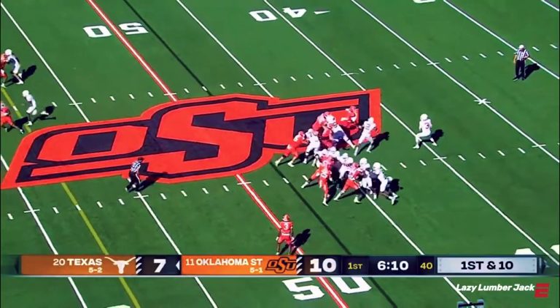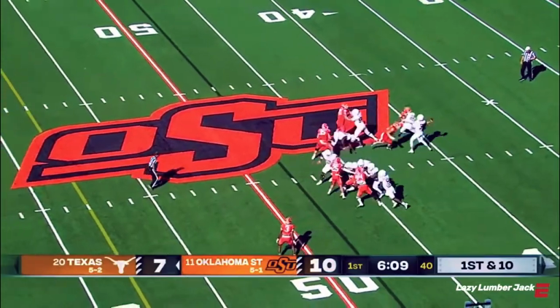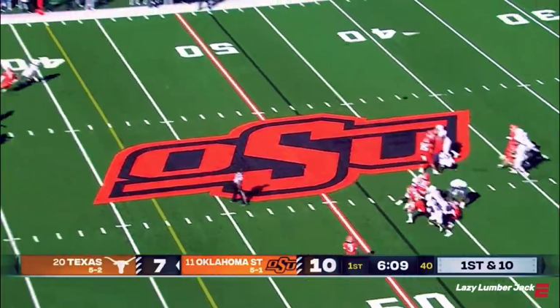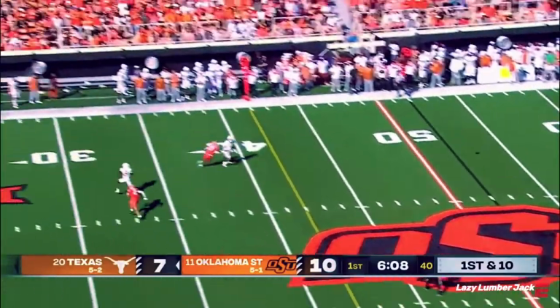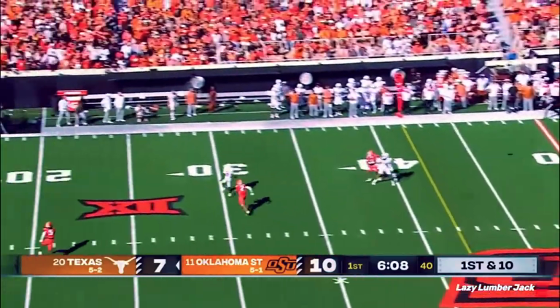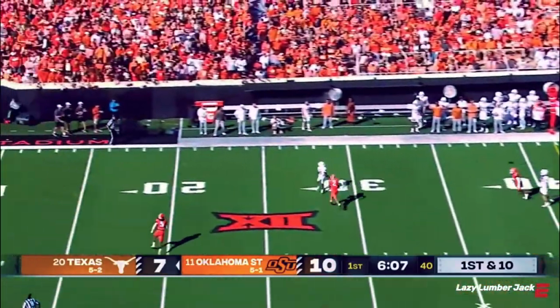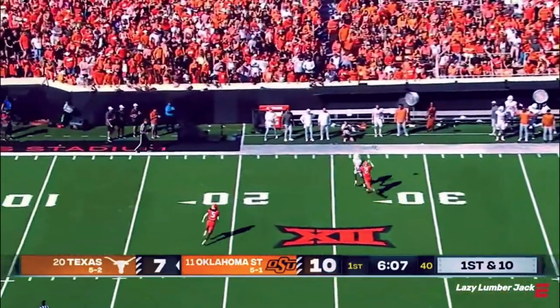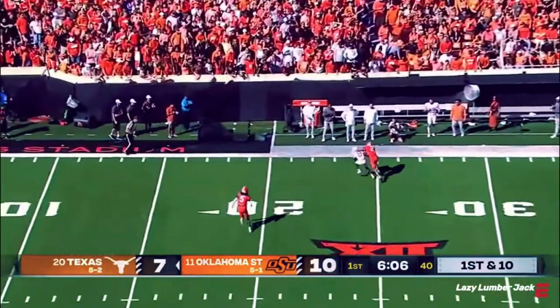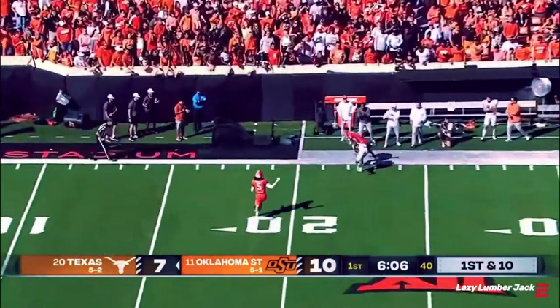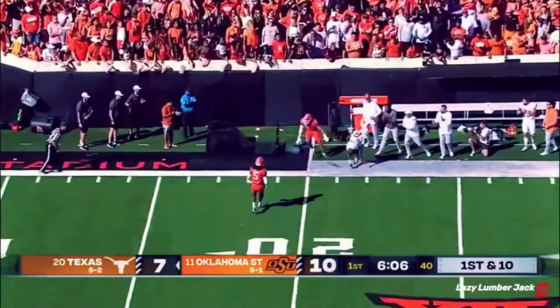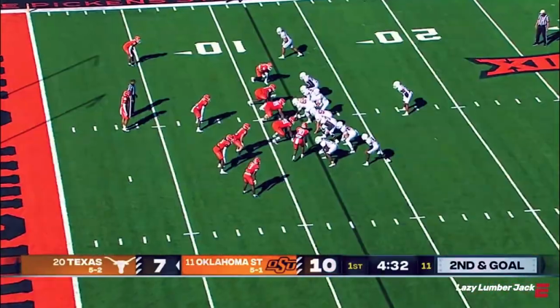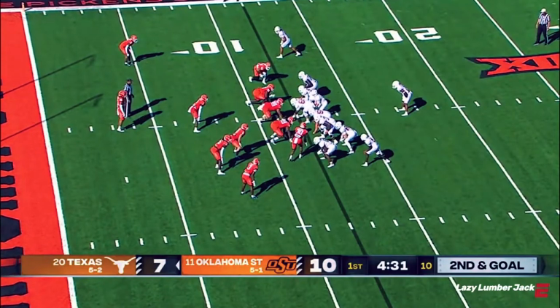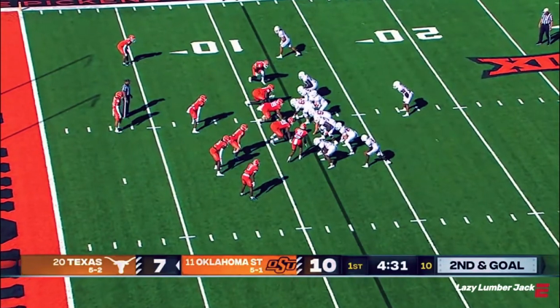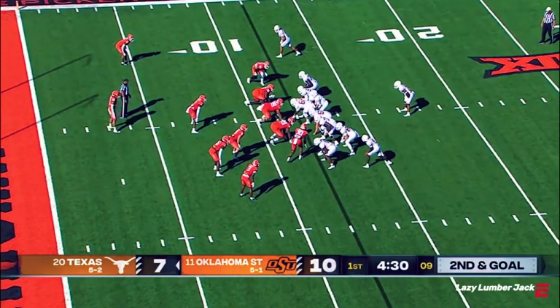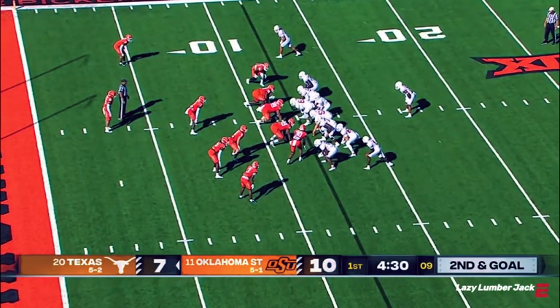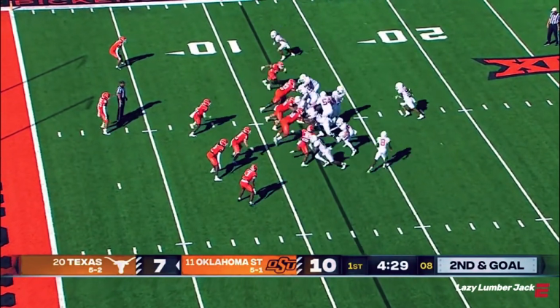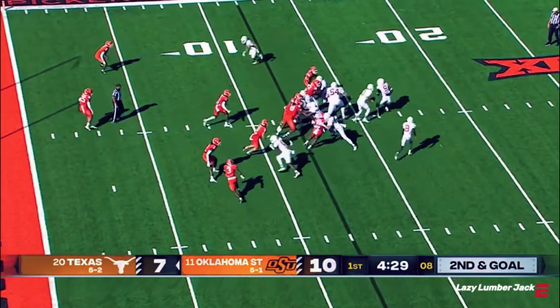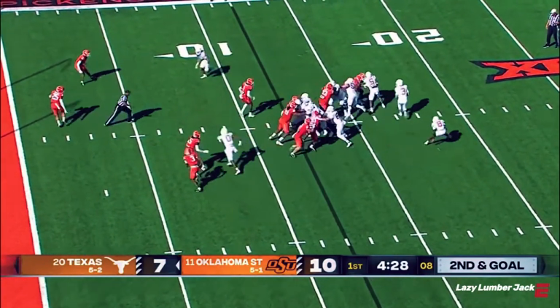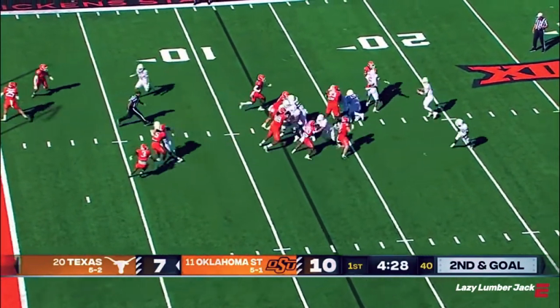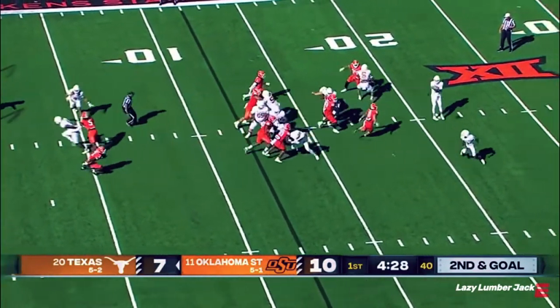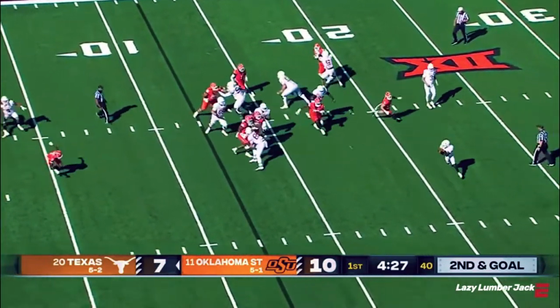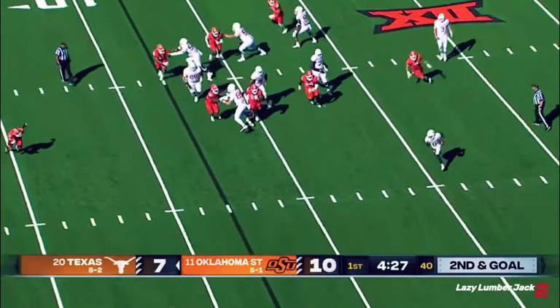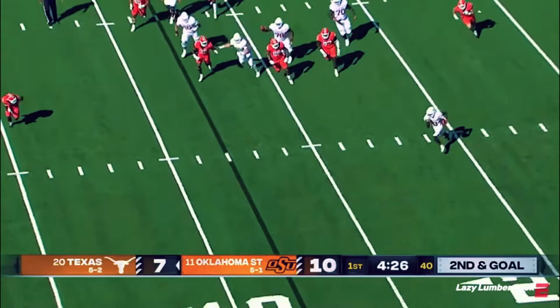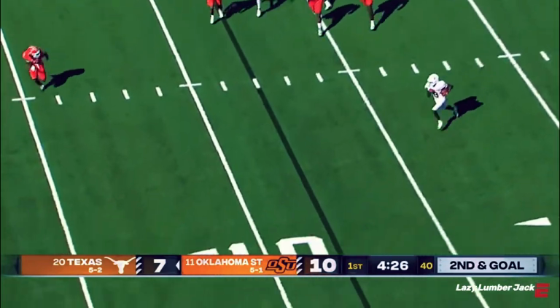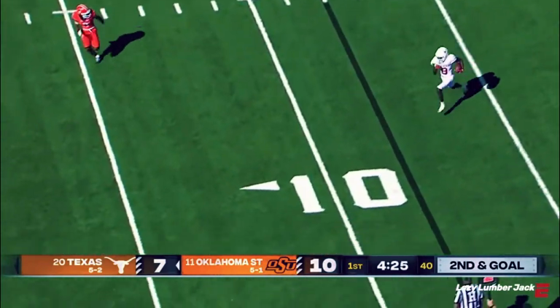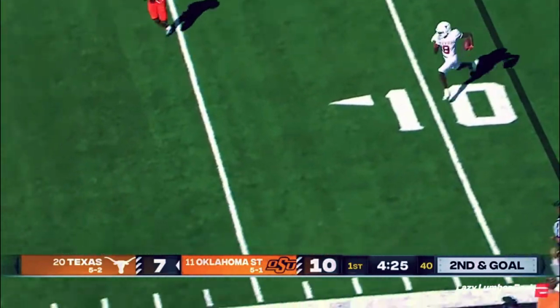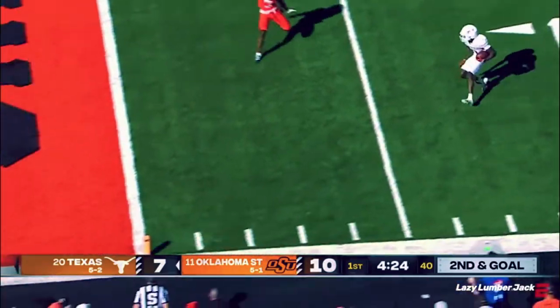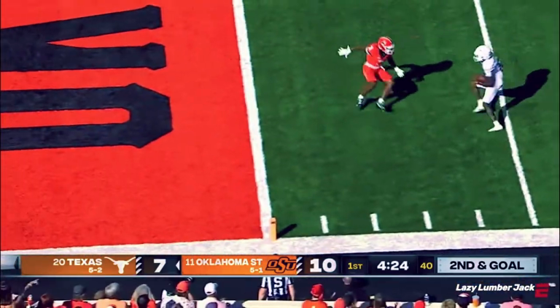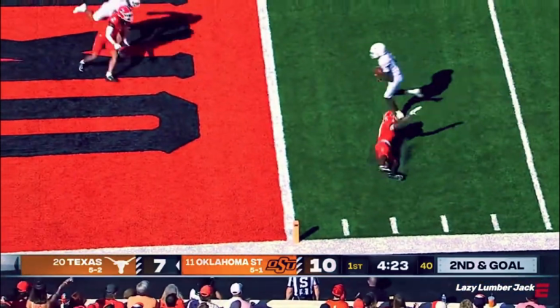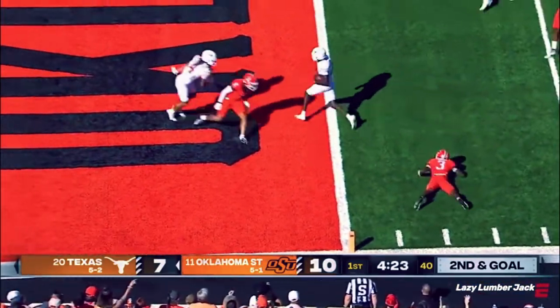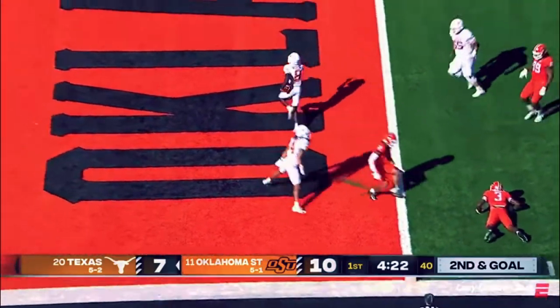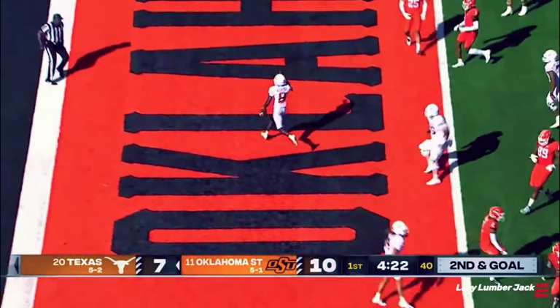Ewers to pass, gets leveled as he throws a deep ball, and it's on target. Ewers under center here, setting up and dumps it off — it's a great call inside the five and into the end zone.